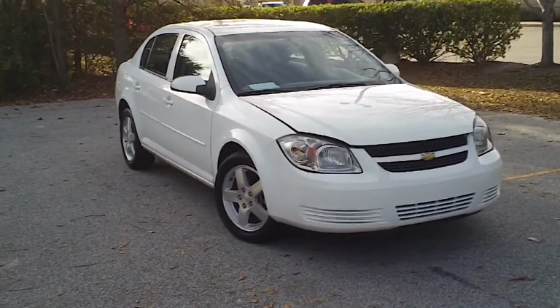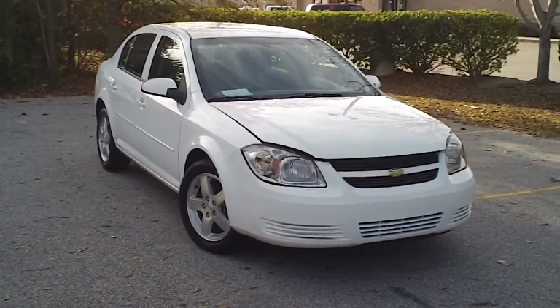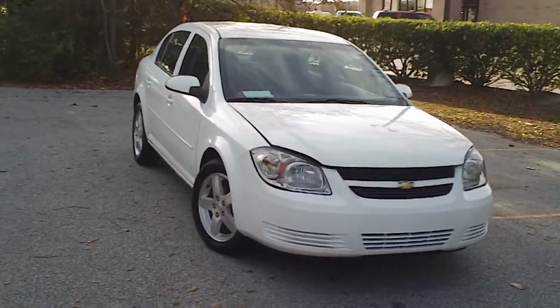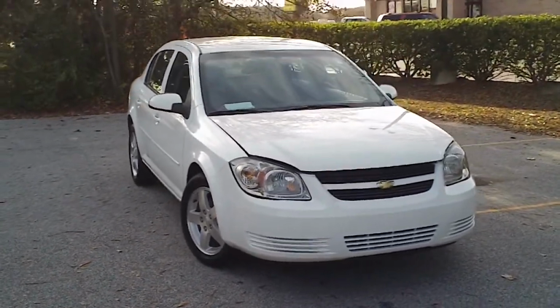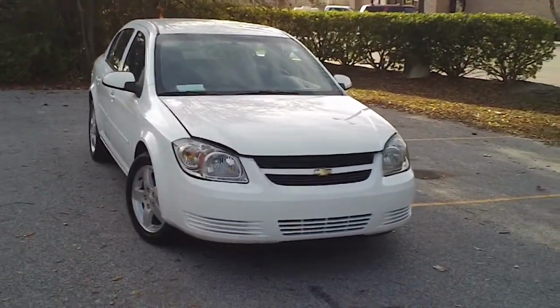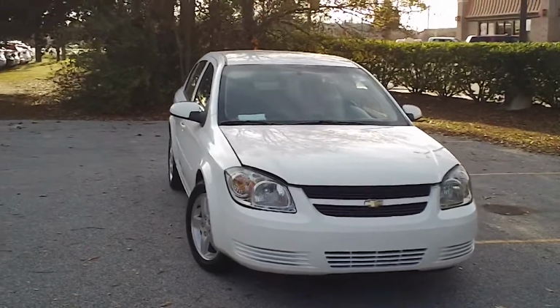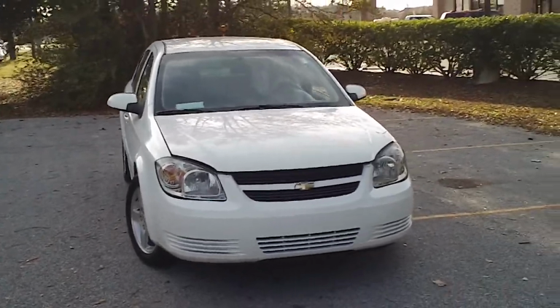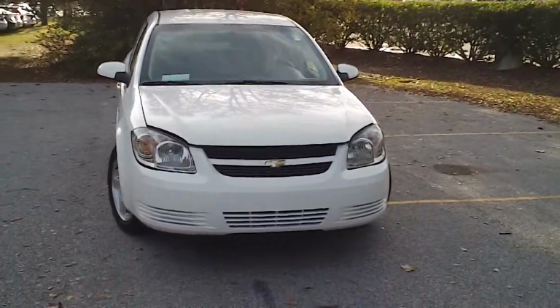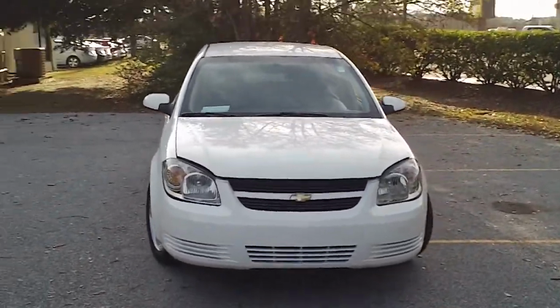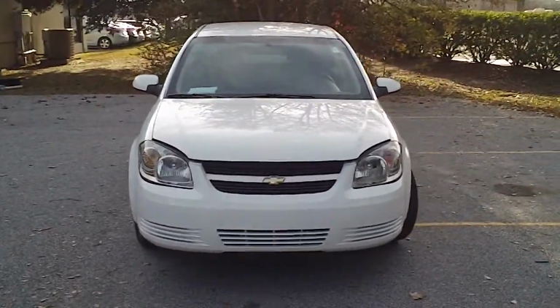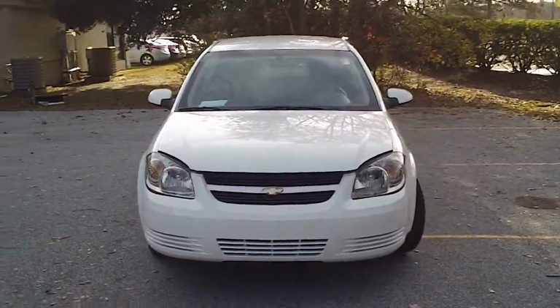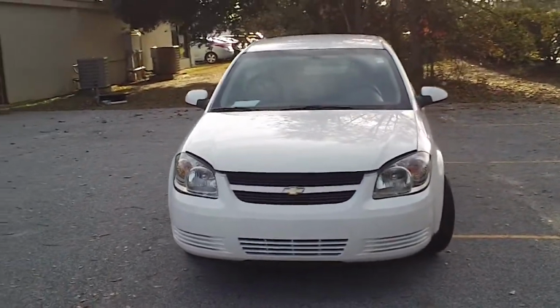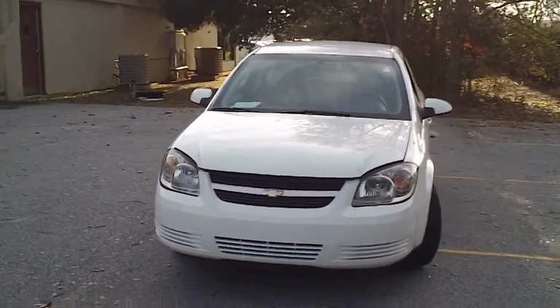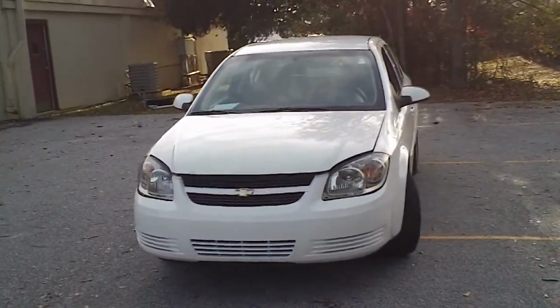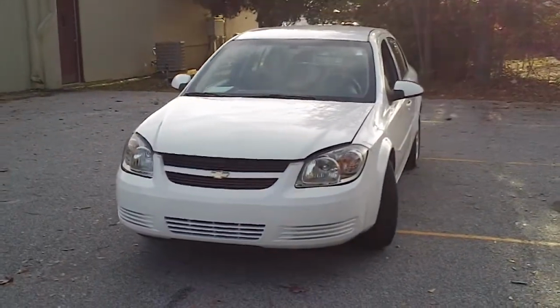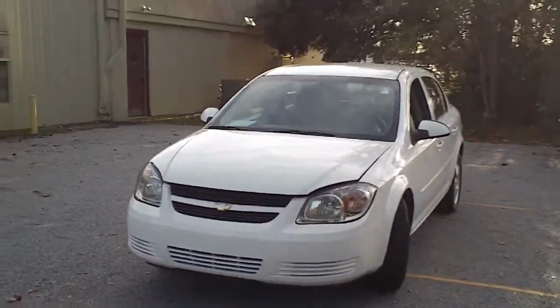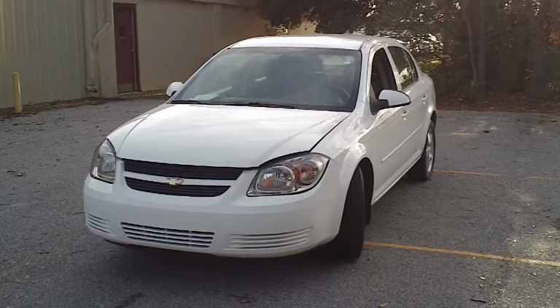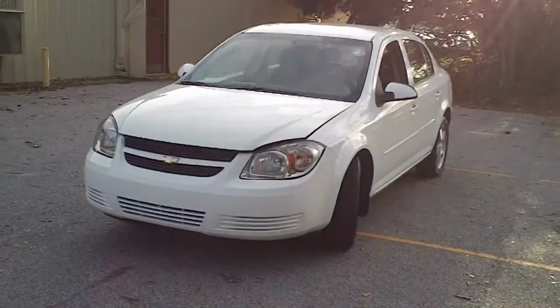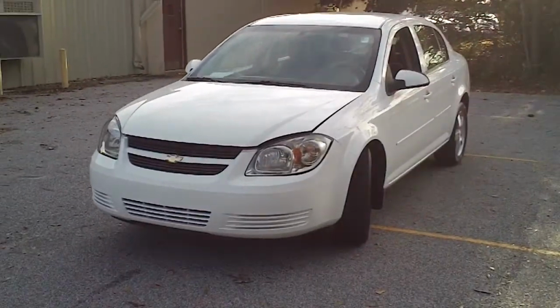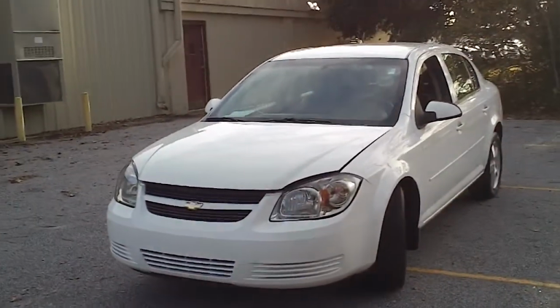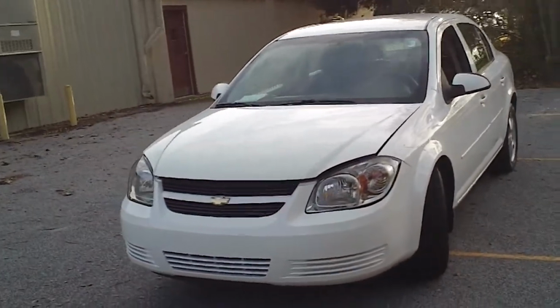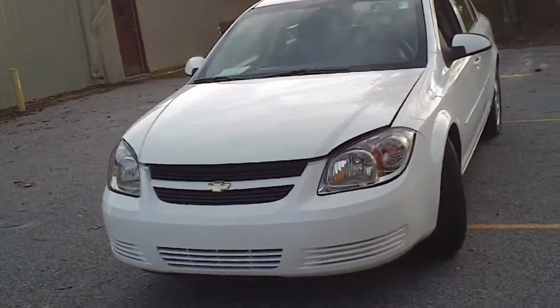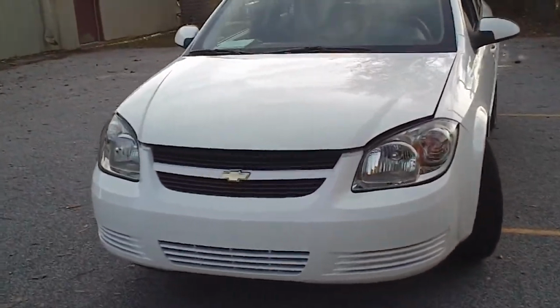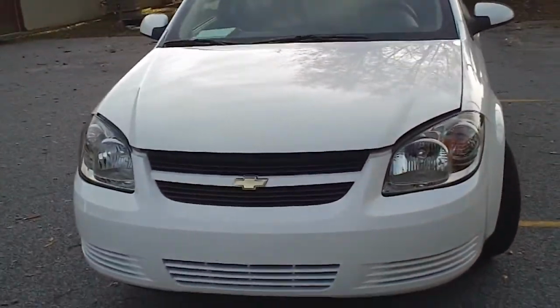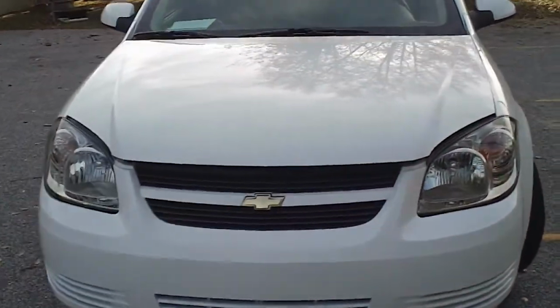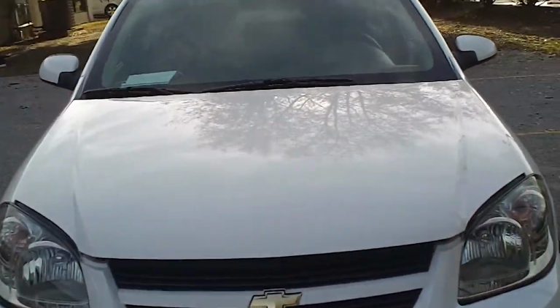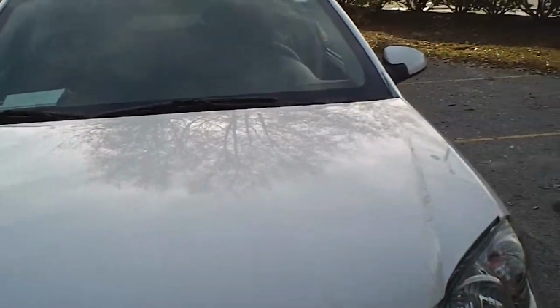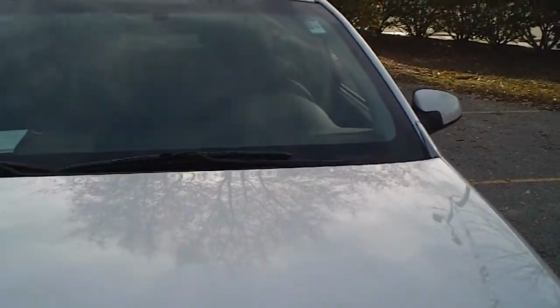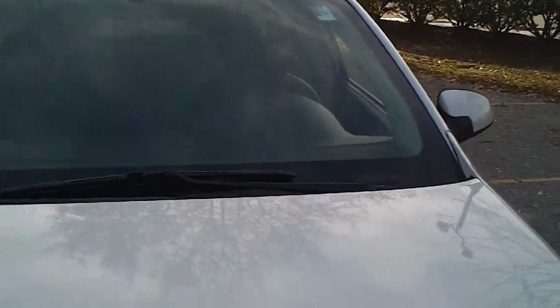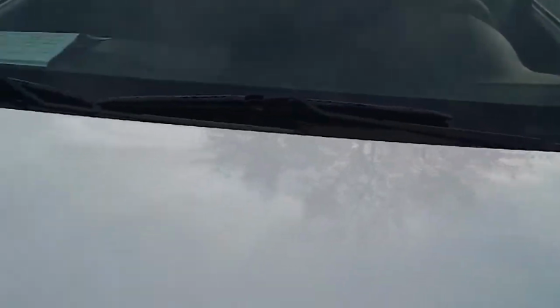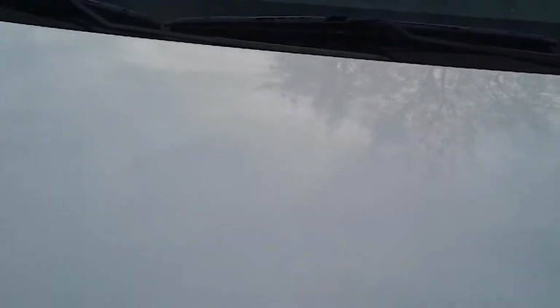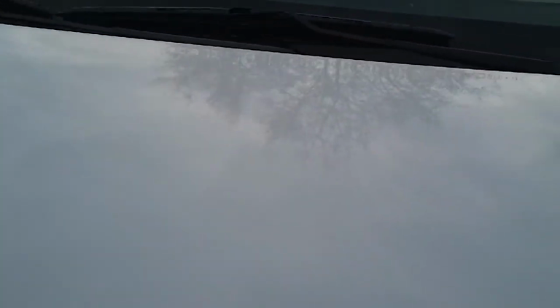This is a 2010 Chevrolet Cobalt here at Efird Chrysler Jeep Dodge in Florence, South Carolina. I want to walk around this car and let you get a good look at it, let you see the features that it offers and the condition that it's in.